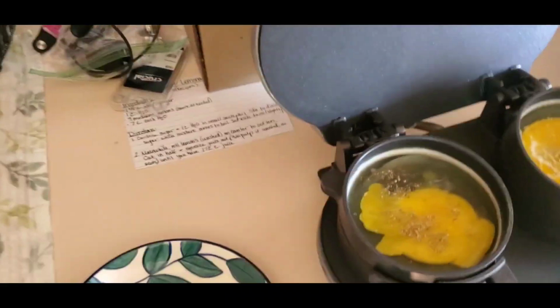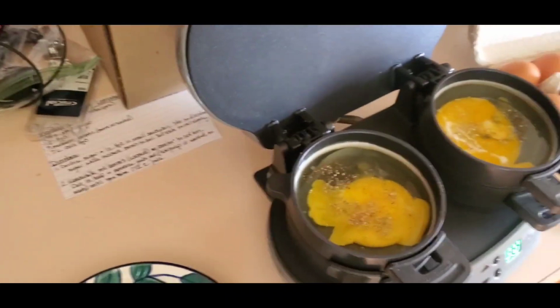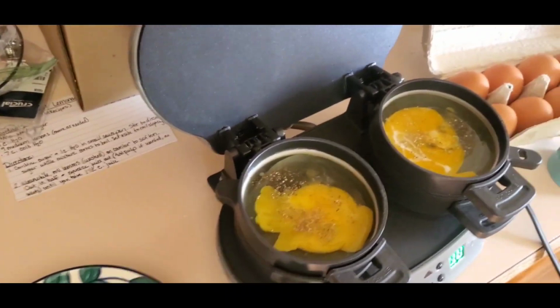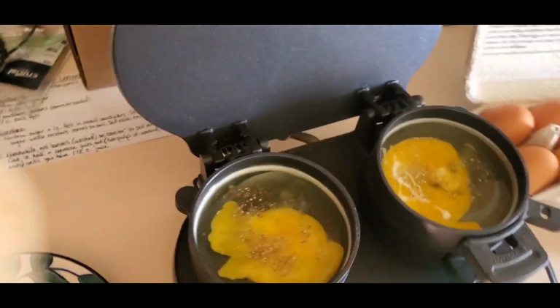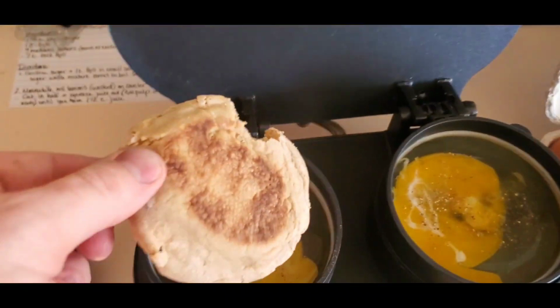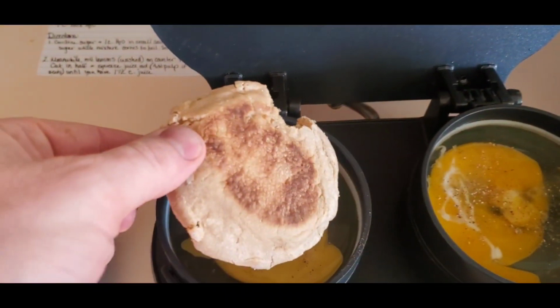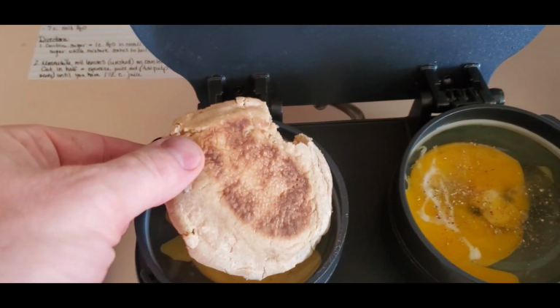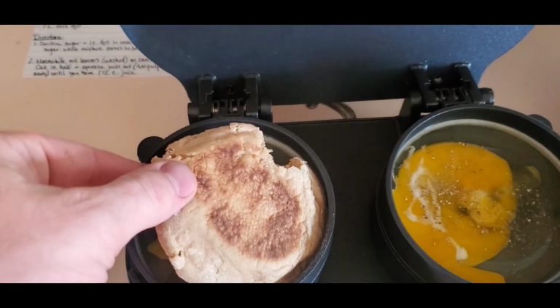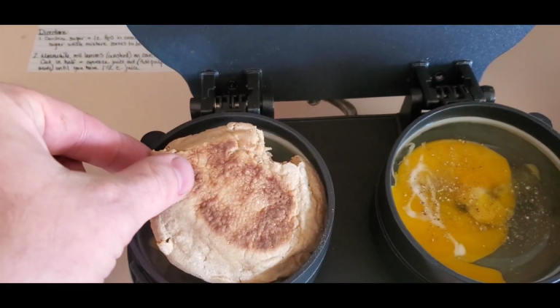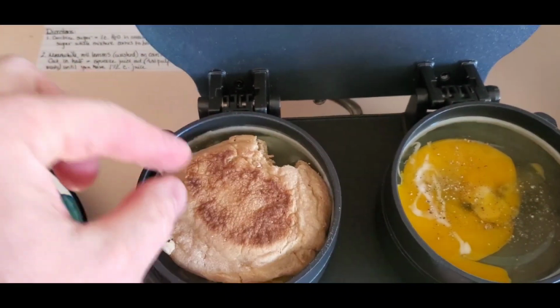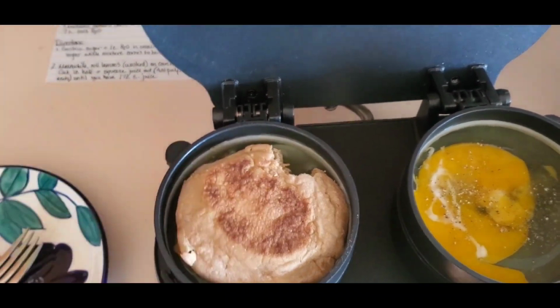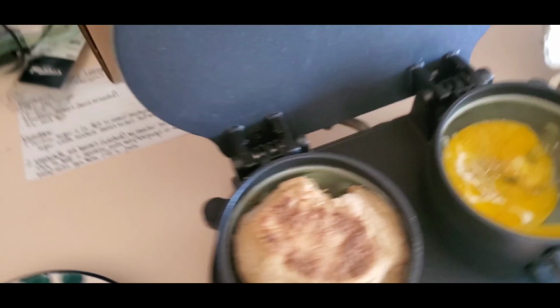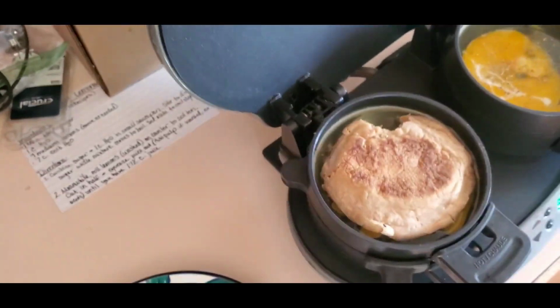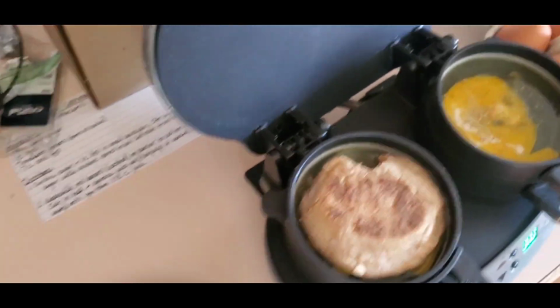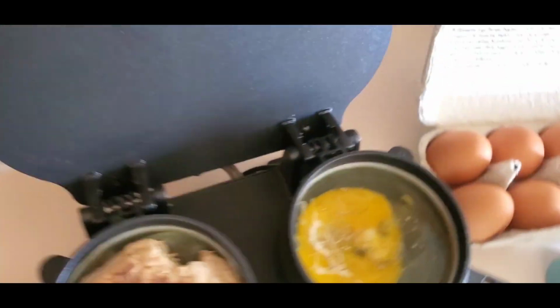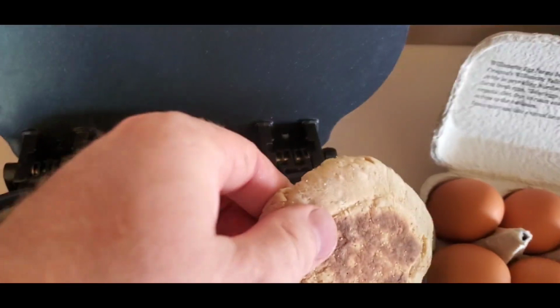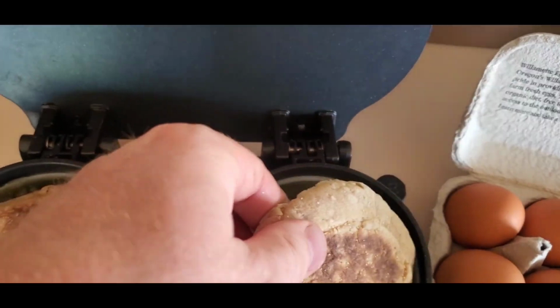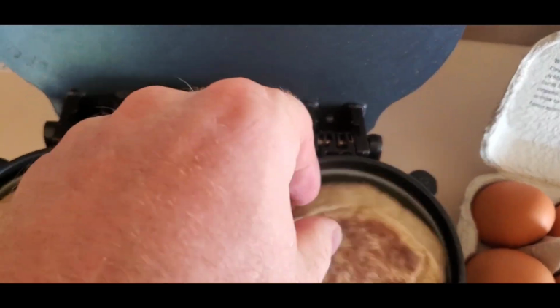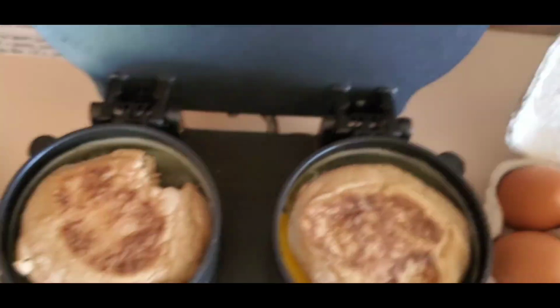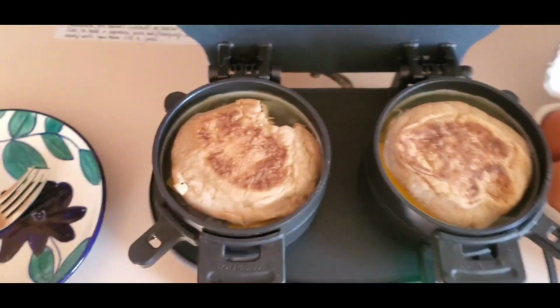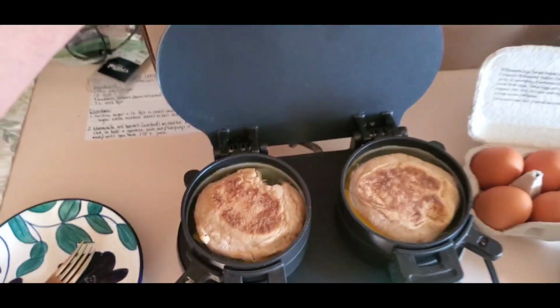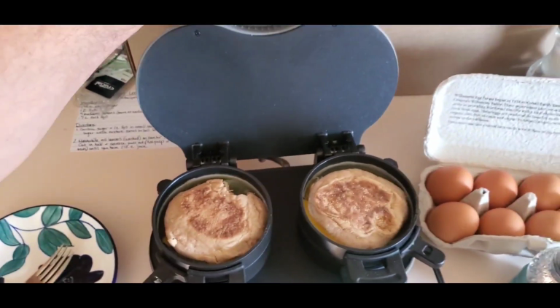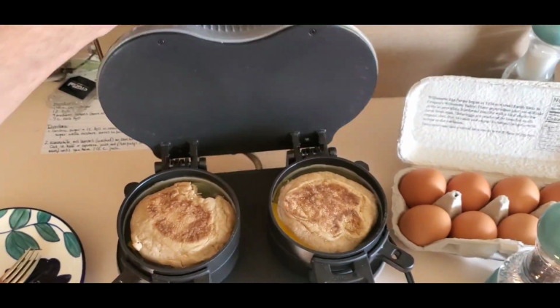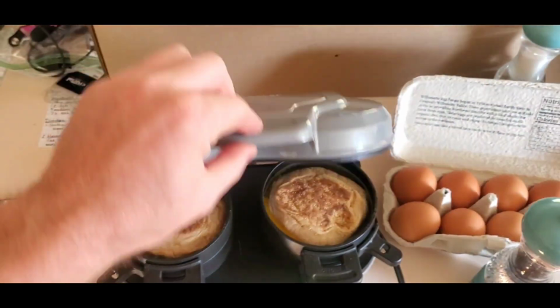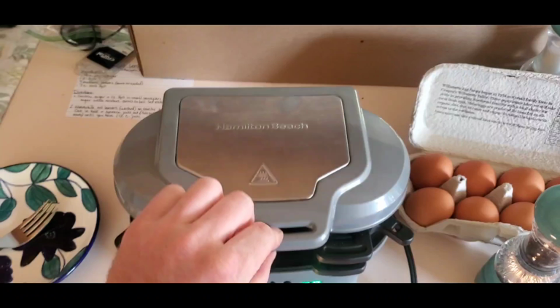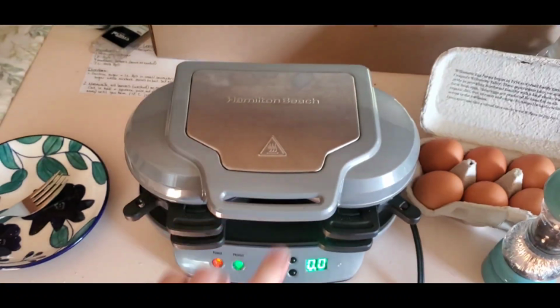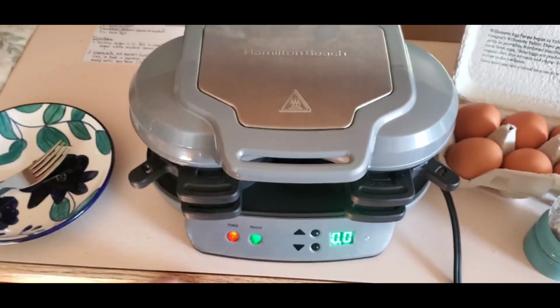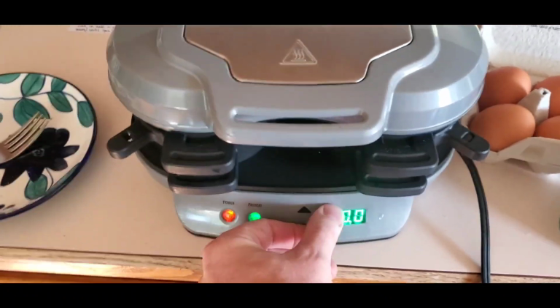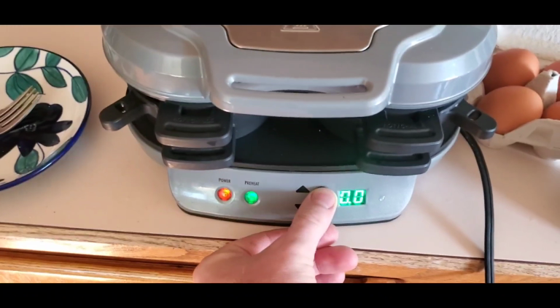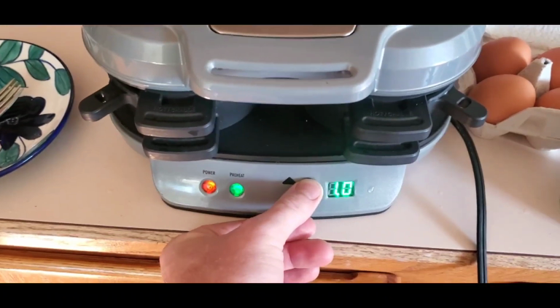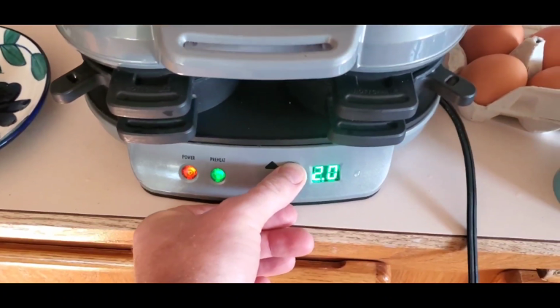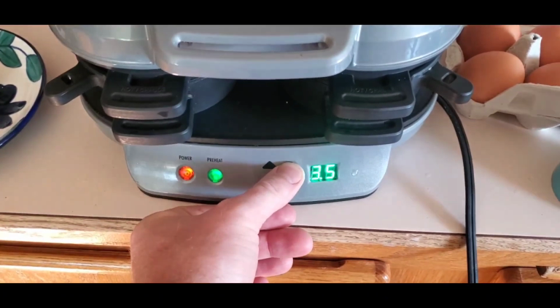And then we will top that off with our English muffin. We'll close the lid and we're going to set the timer for five and a half minutes.